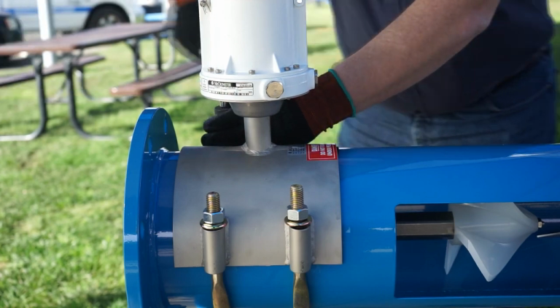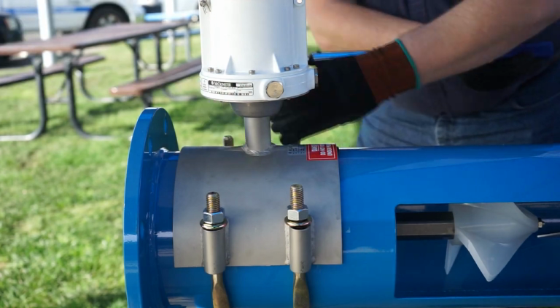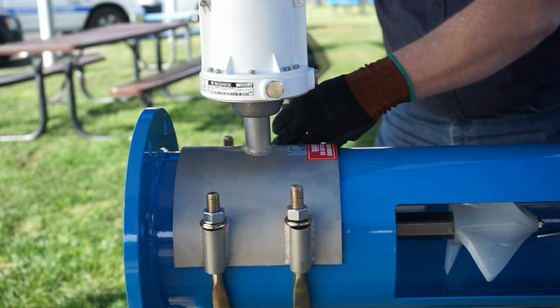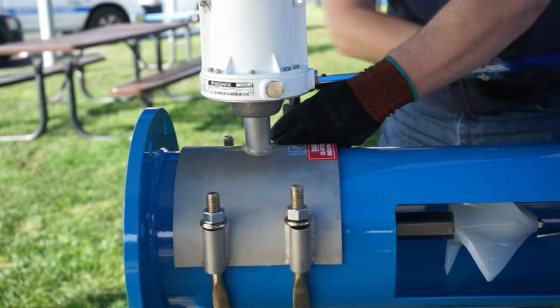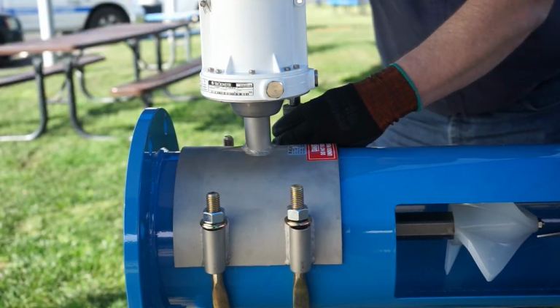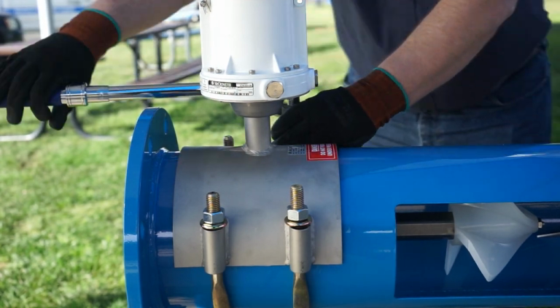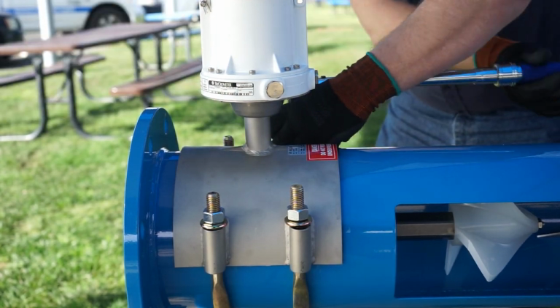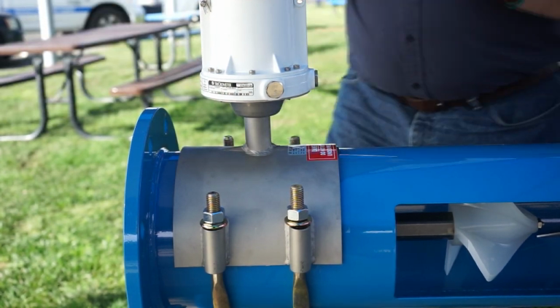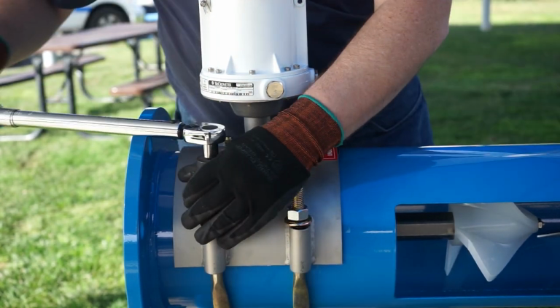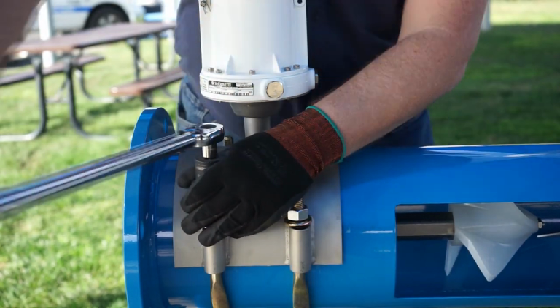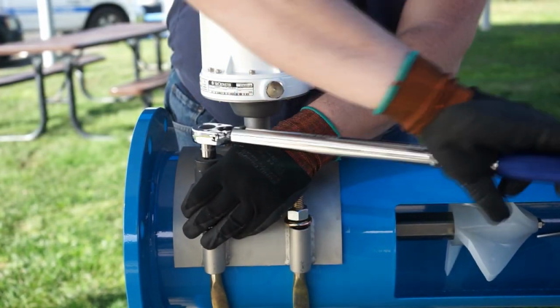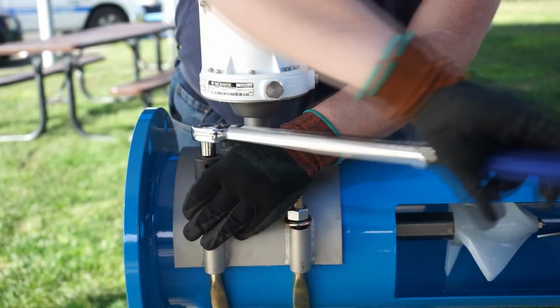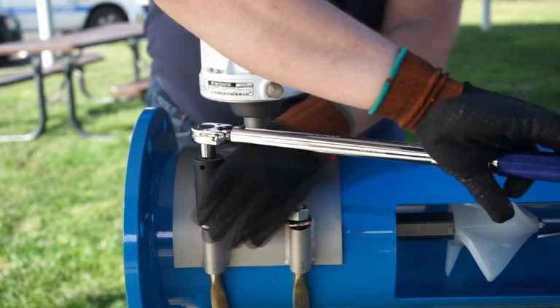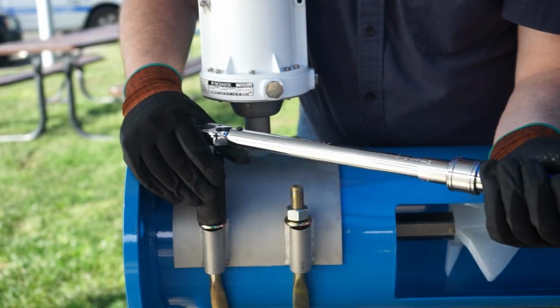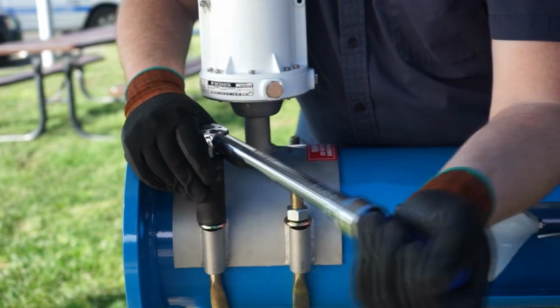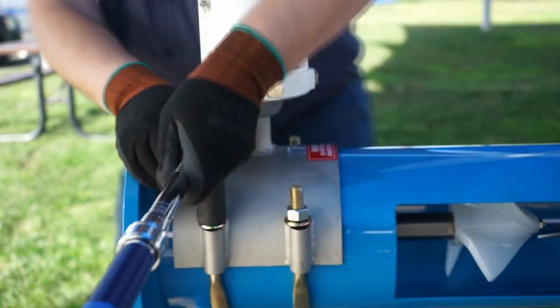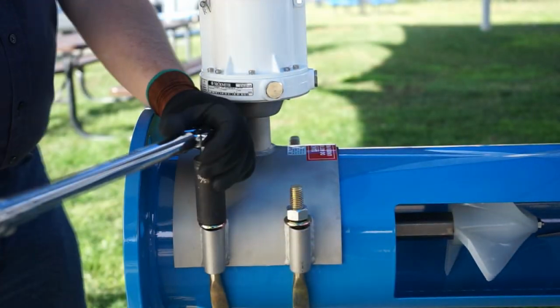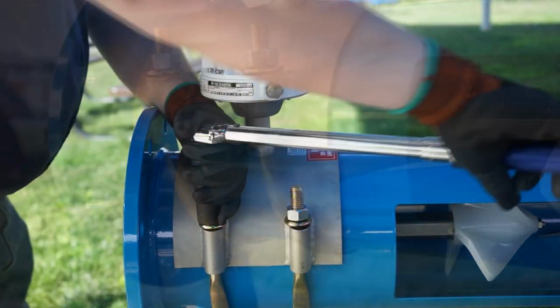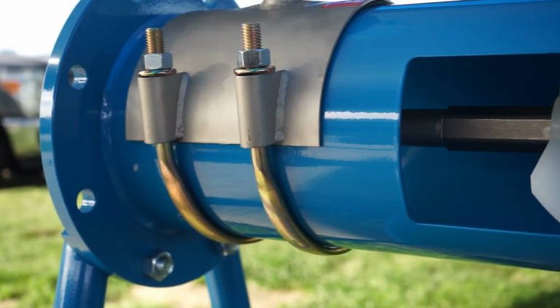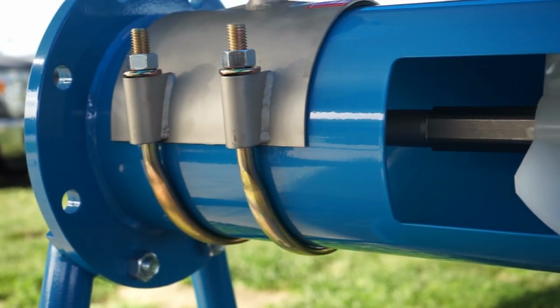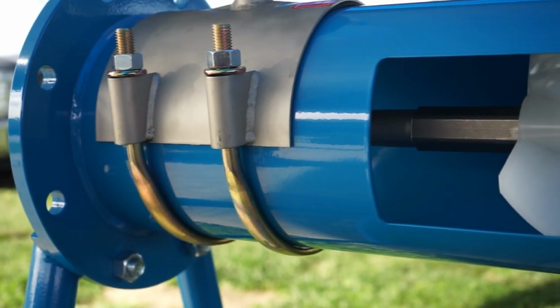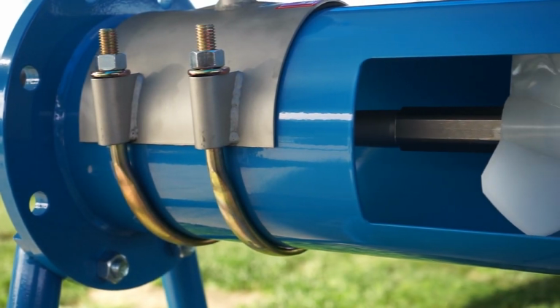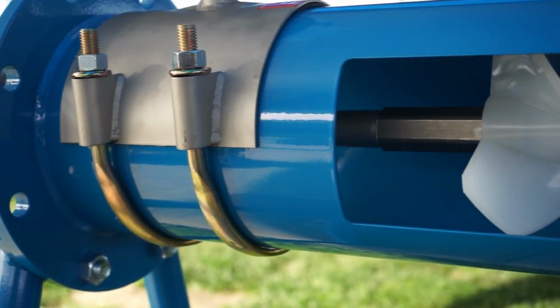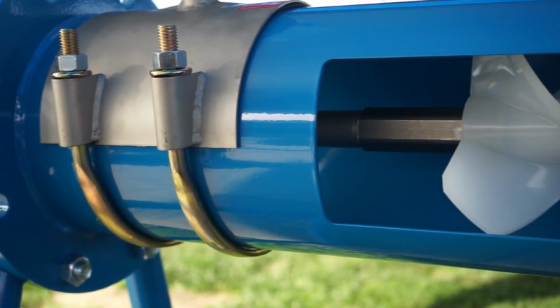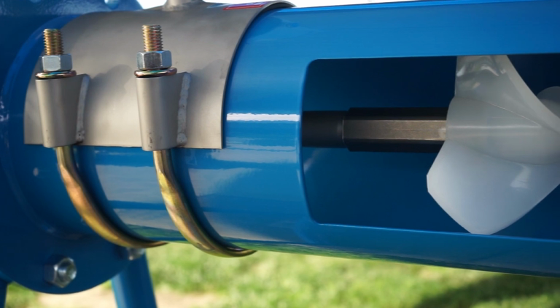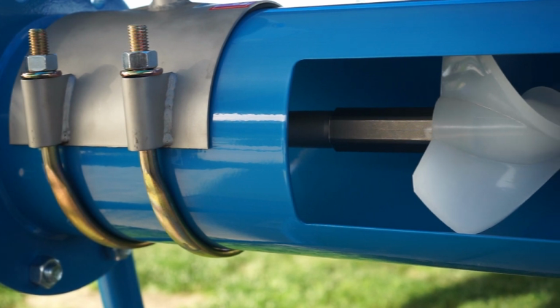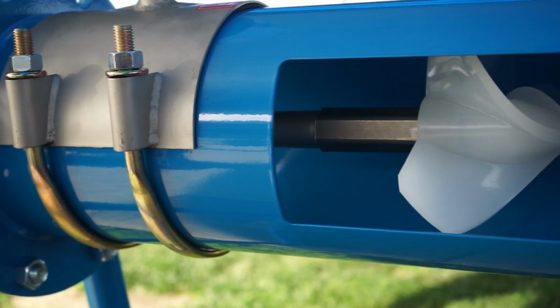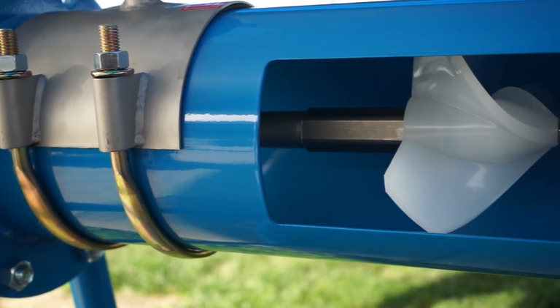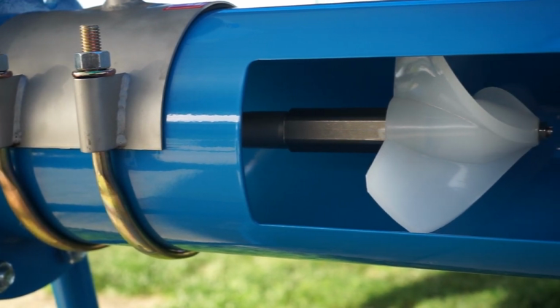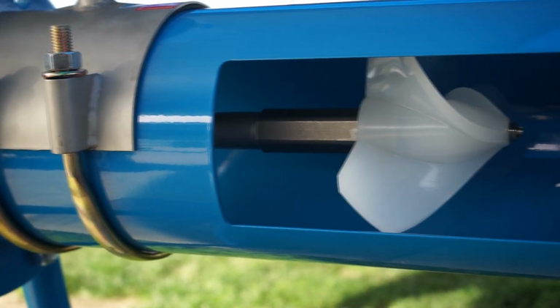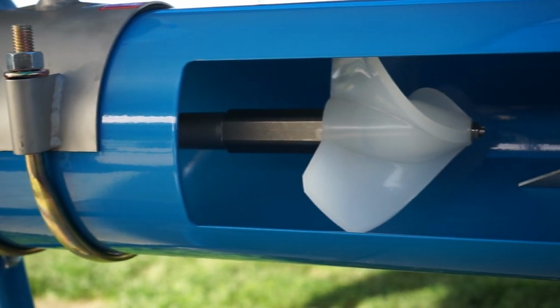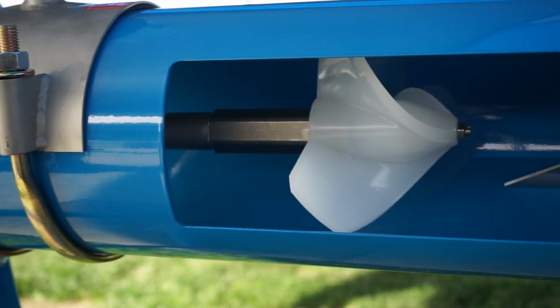Doing this will ensure that the saddle conforms to your specific pipe, because when the saddles leave the factory, they're conformed to our pipe. You're going to want to follow this procedure — the torquing is crucial to making sure that the saddle seals to the pipe and avoids leakage.